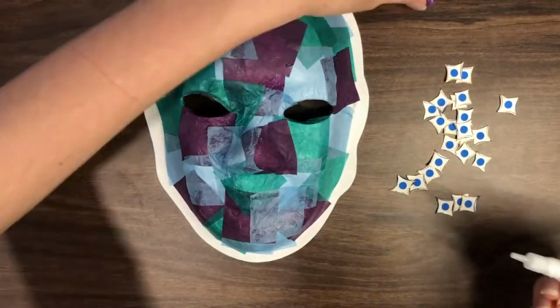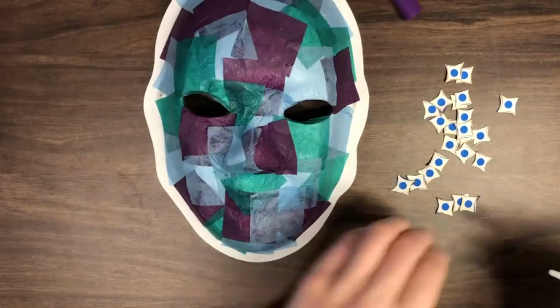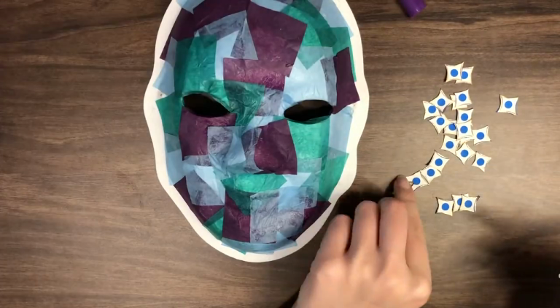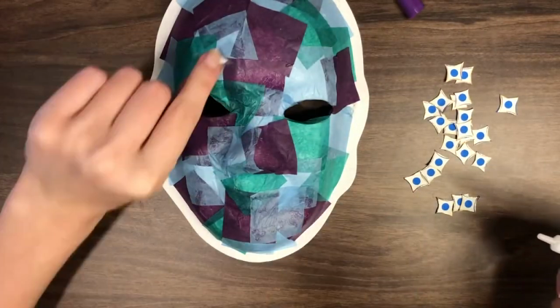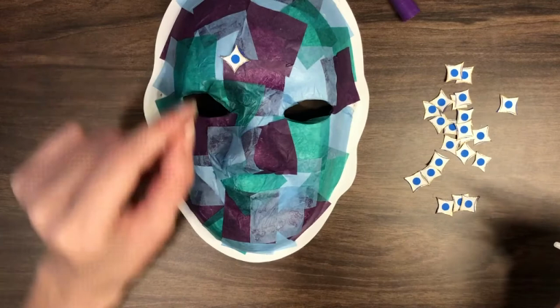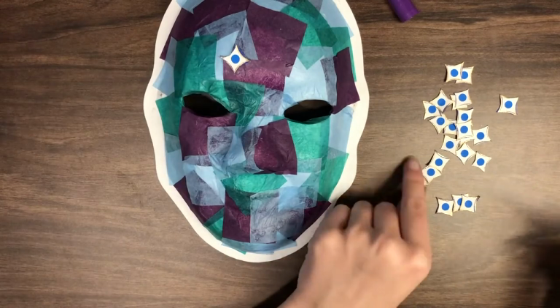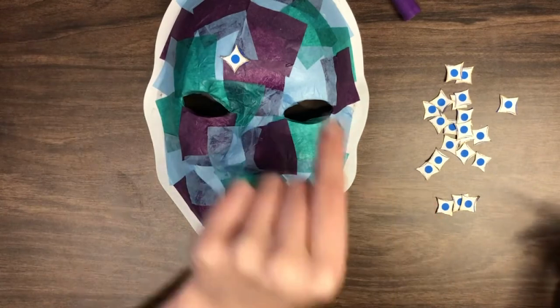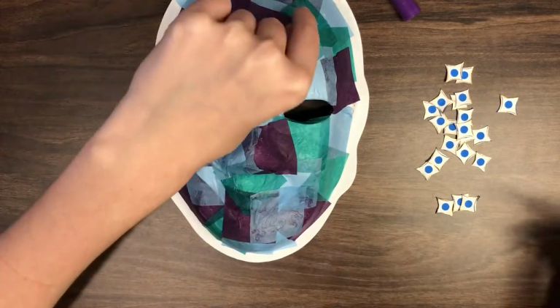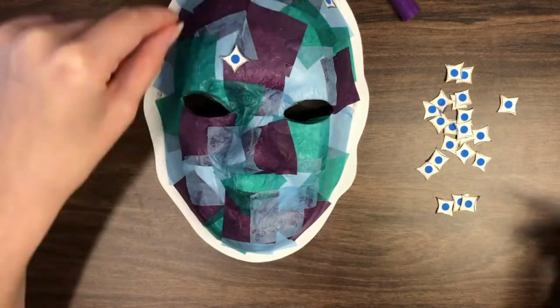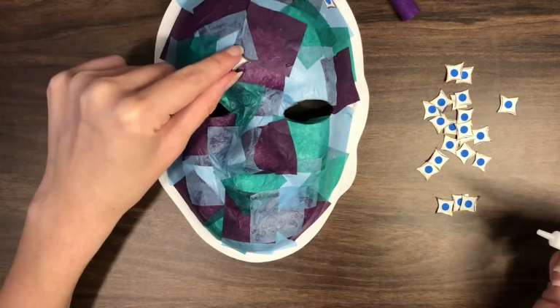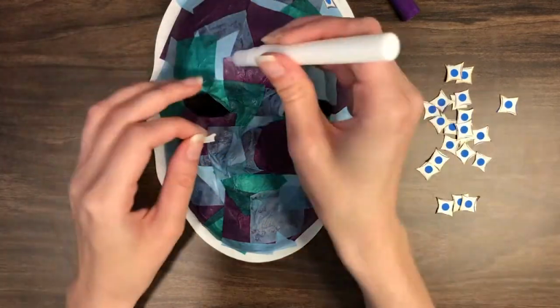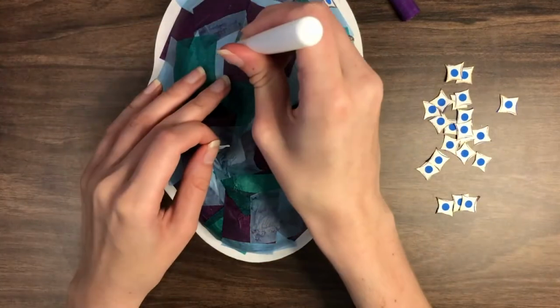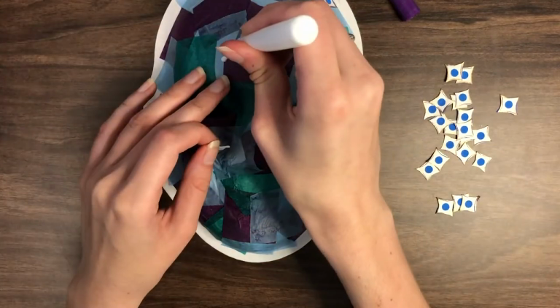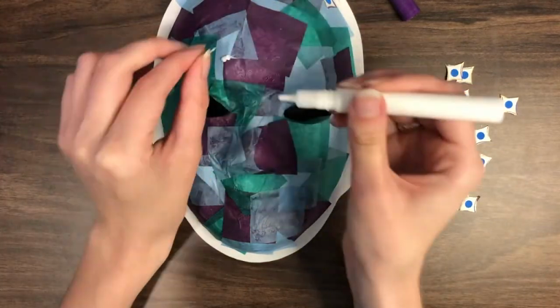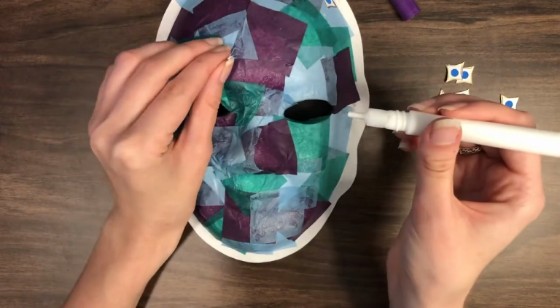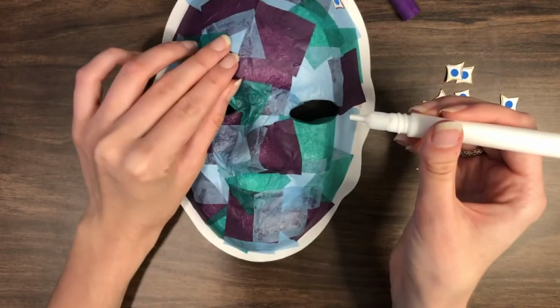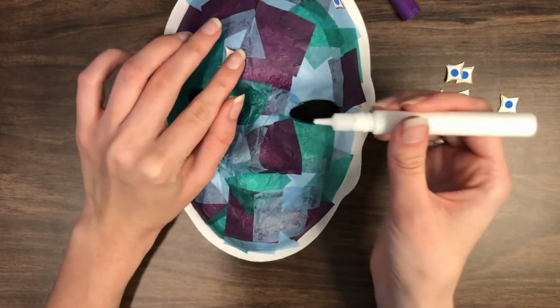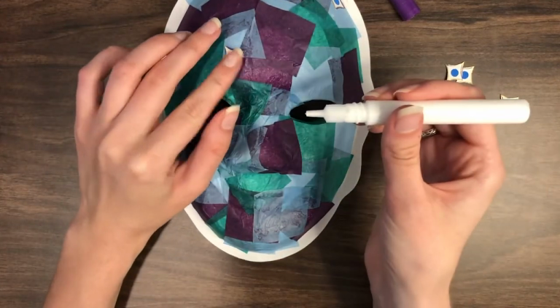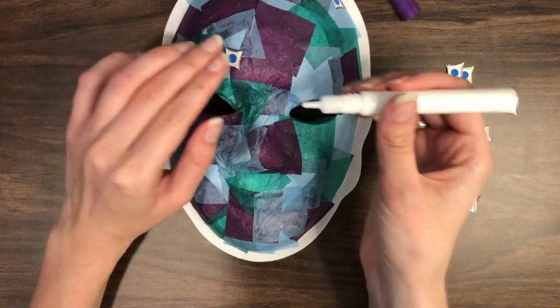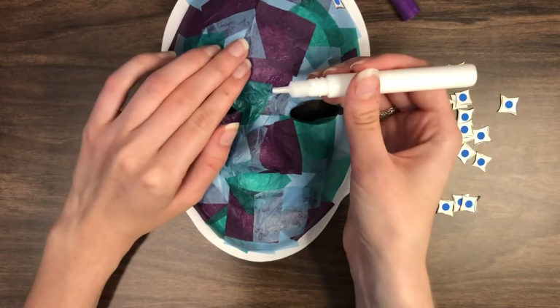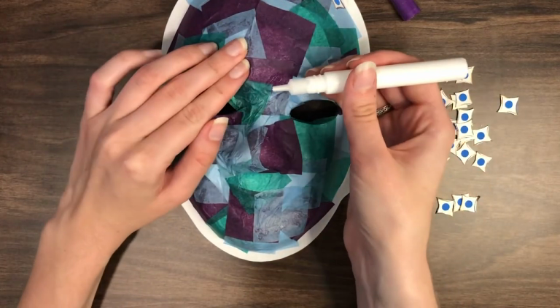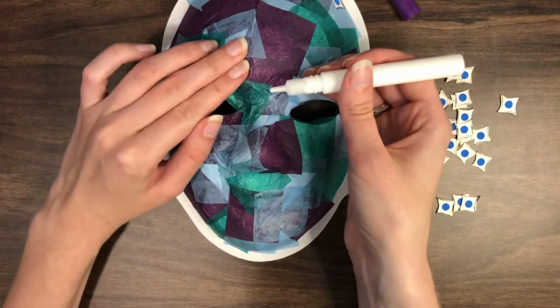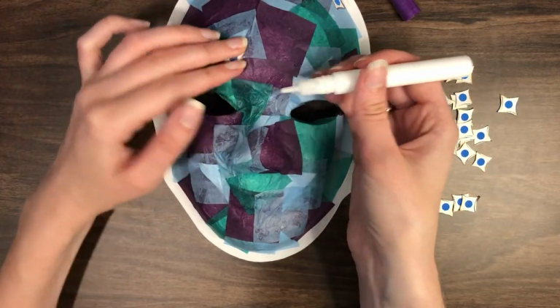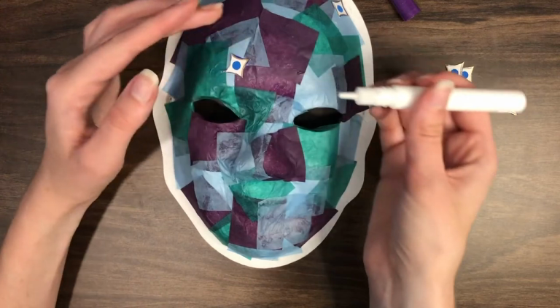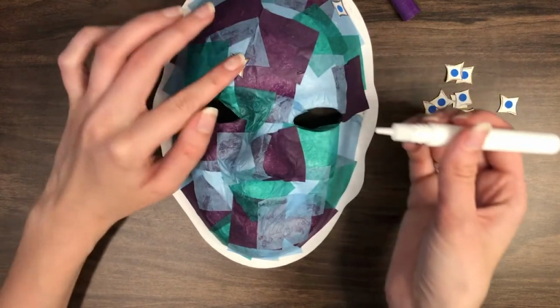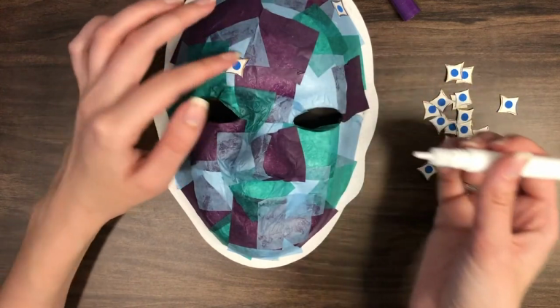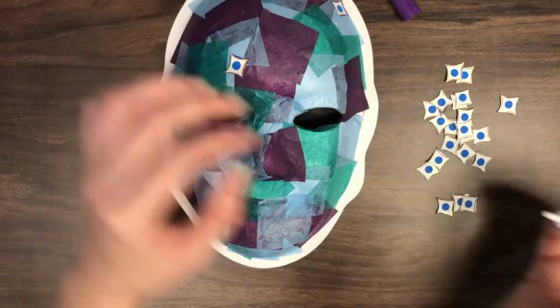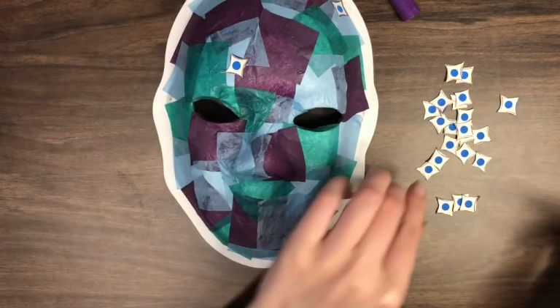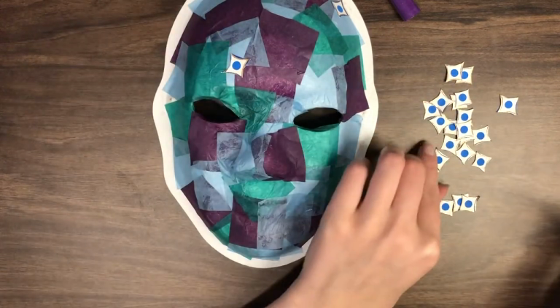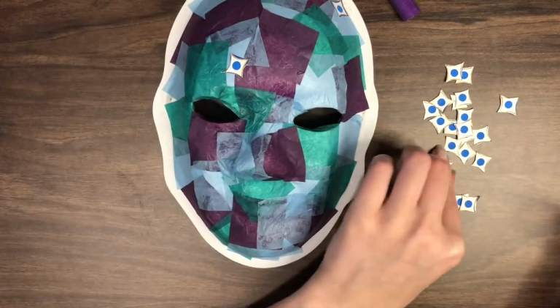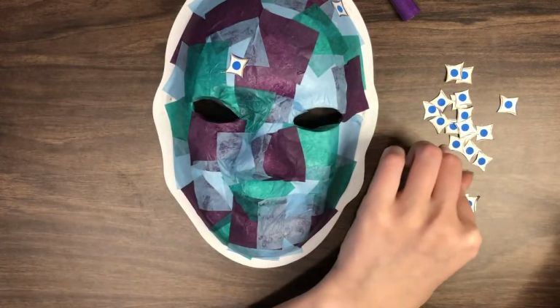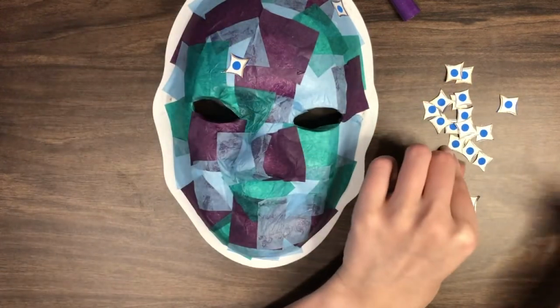Arrange these shapes on the mask and glue them down with a tacky glue pen. Hold the decorative paper down for 10 seconds to make sure it sticks to the mask.